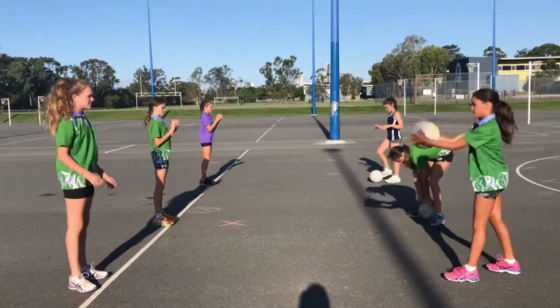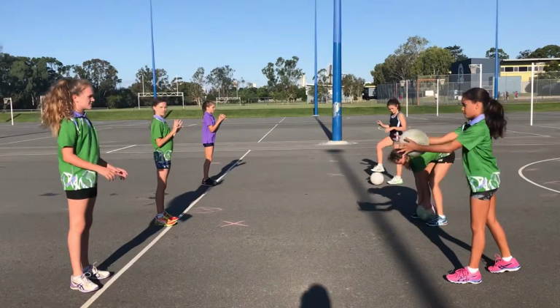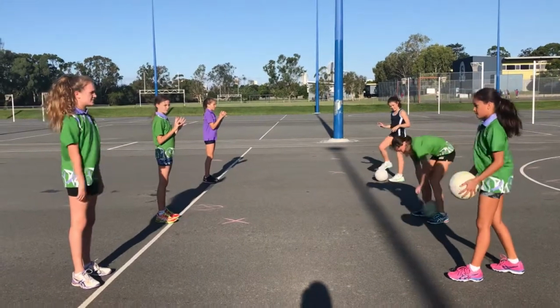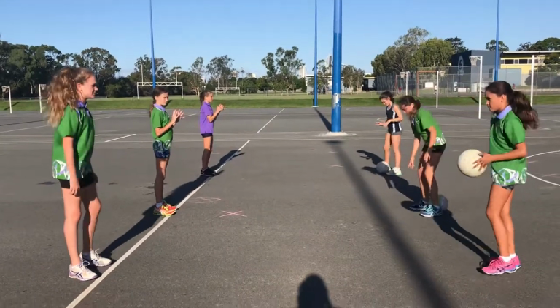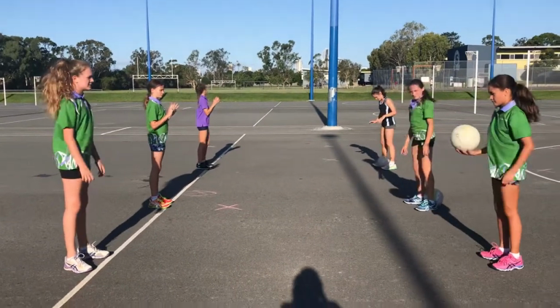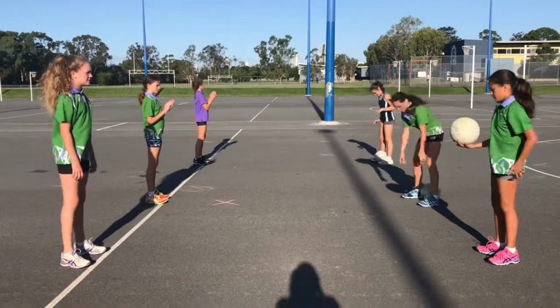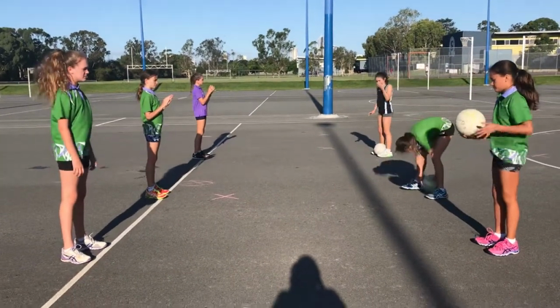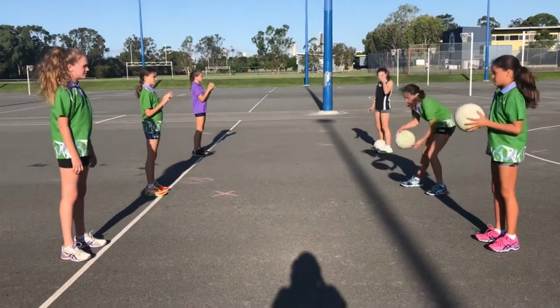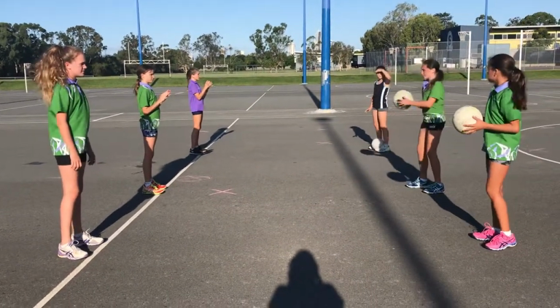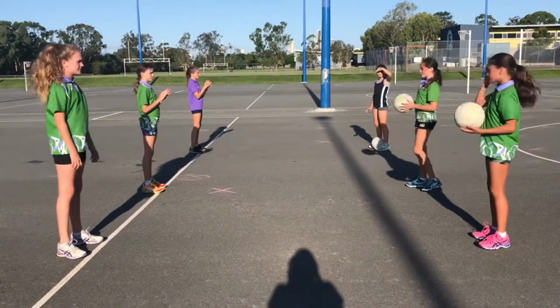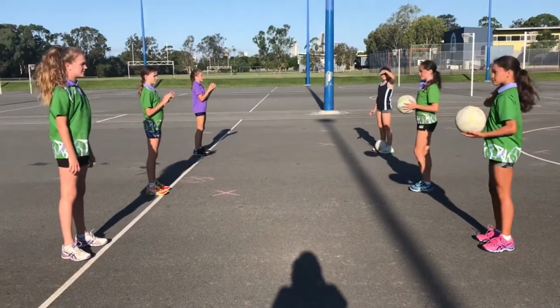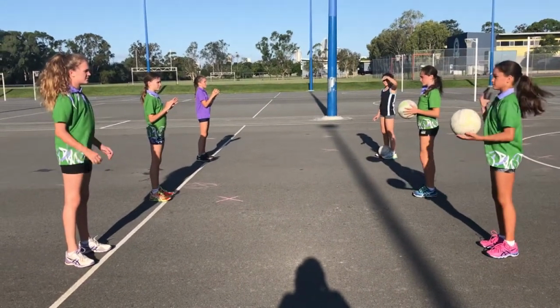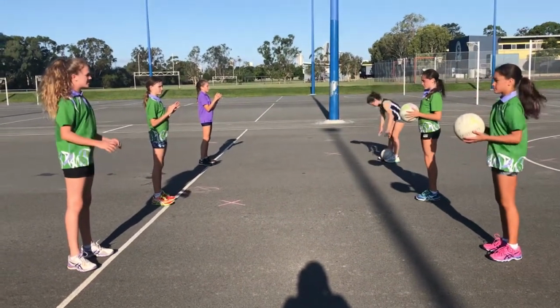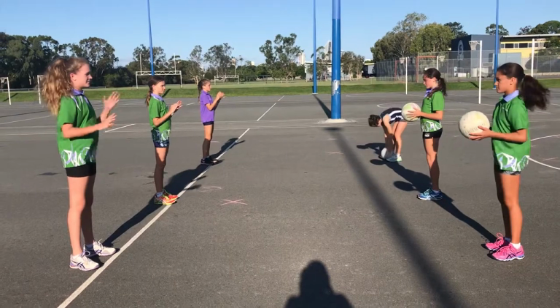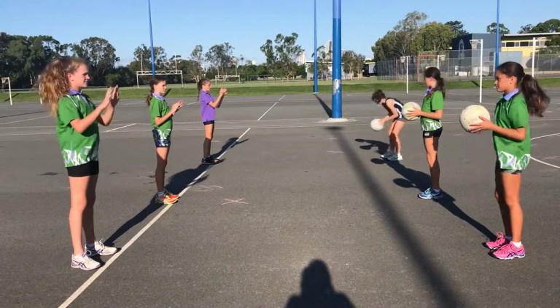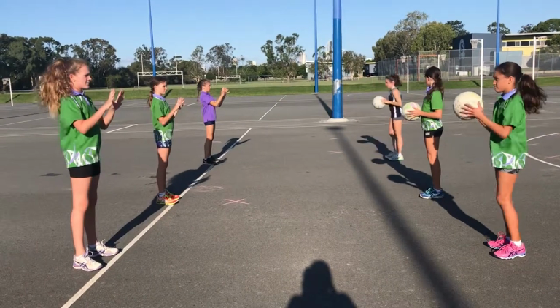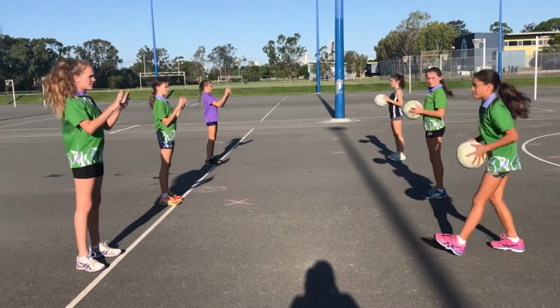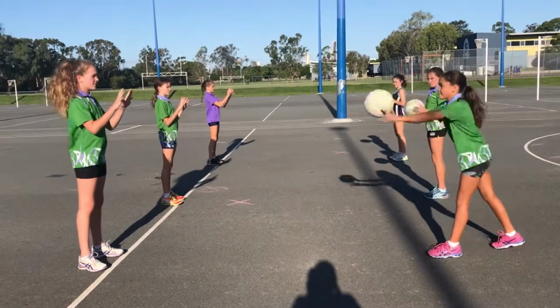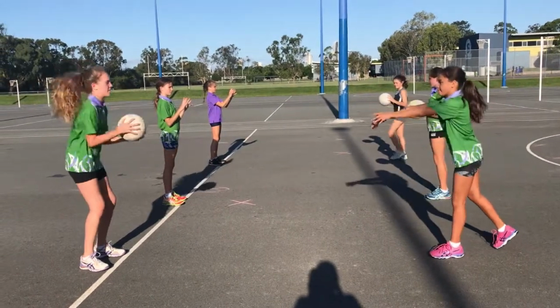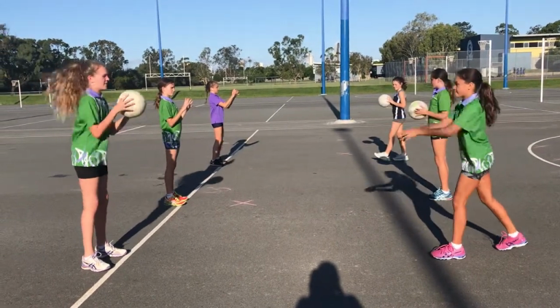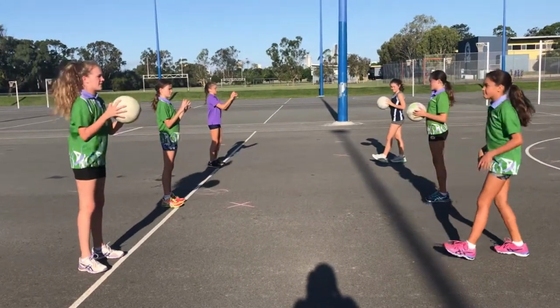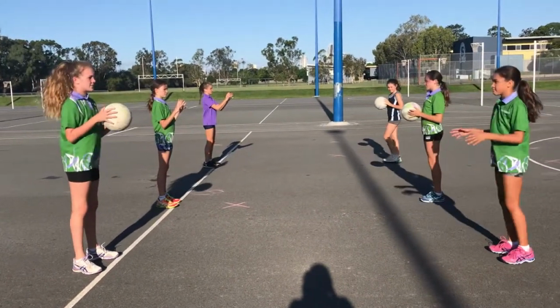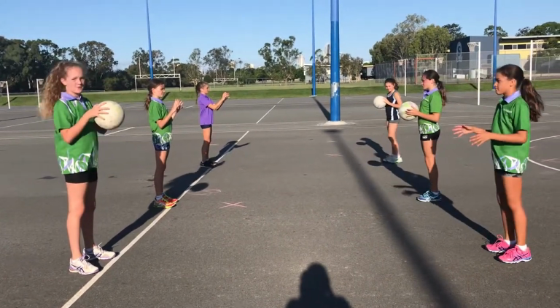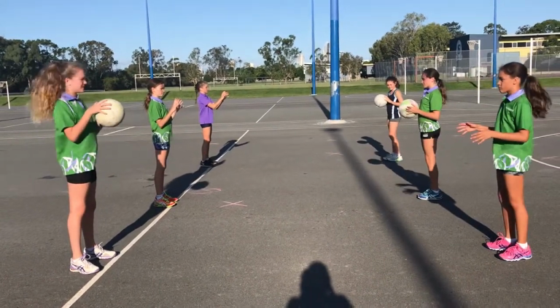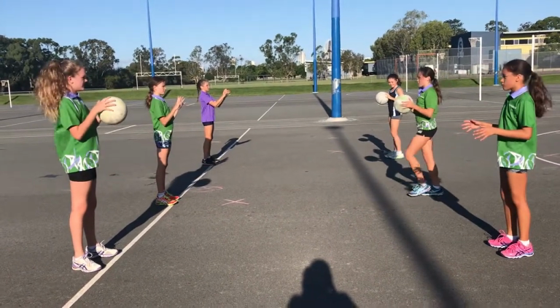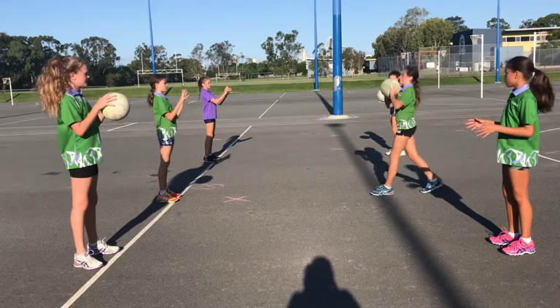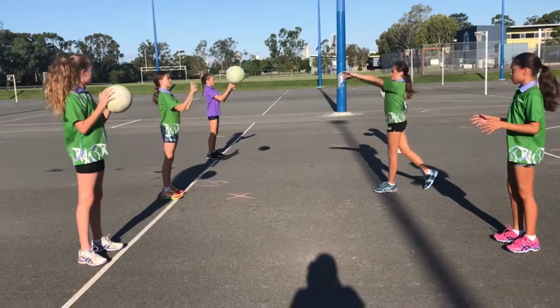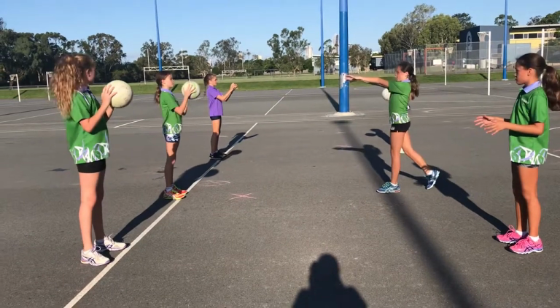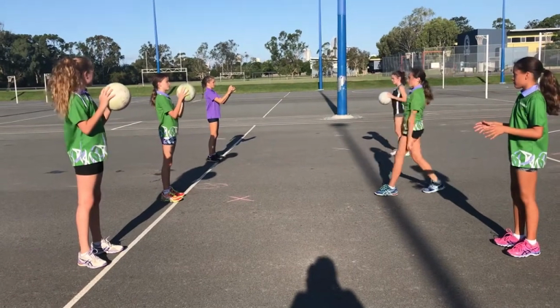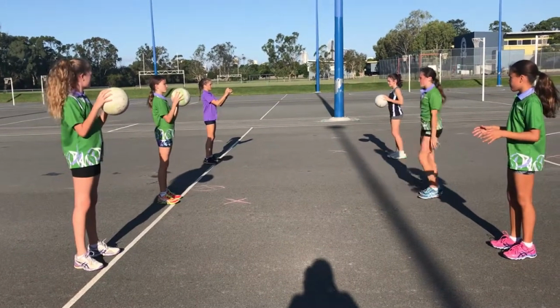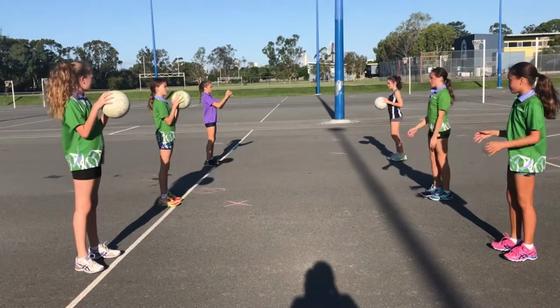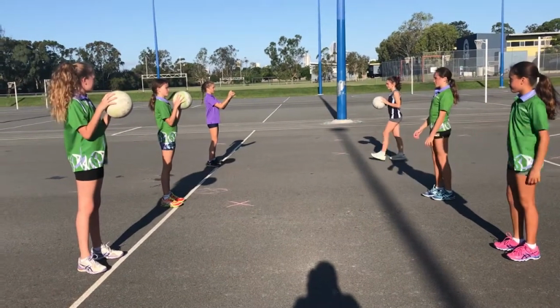So let's go with the ball this time. We're just going to do one before we start as a demo. Hands up behind the ball. Step and pass. Step and pass, Lacey. Elbows in and step and pass, Charlie.